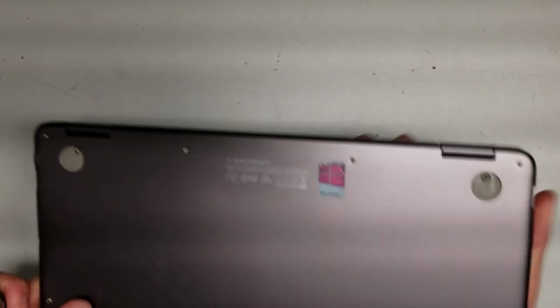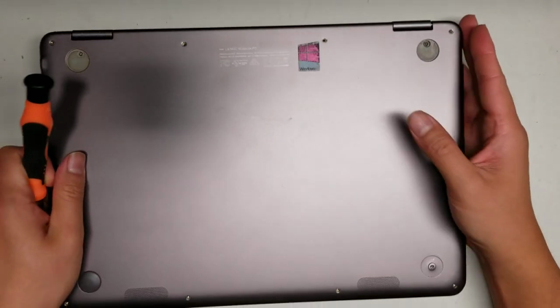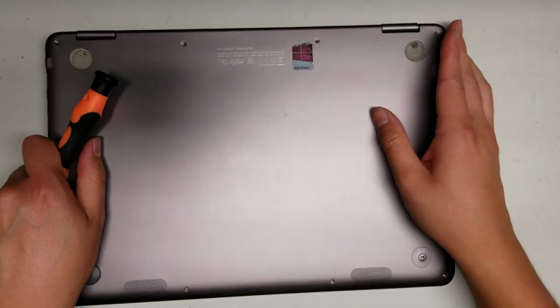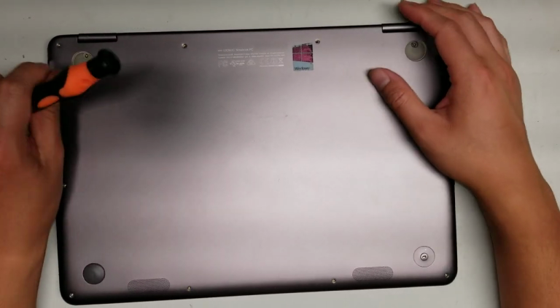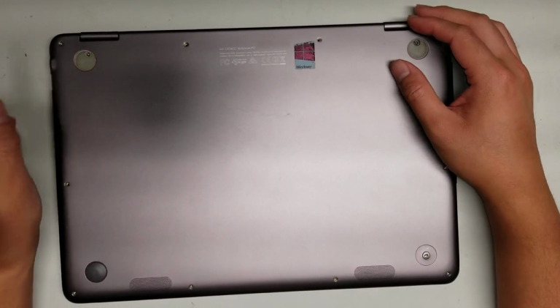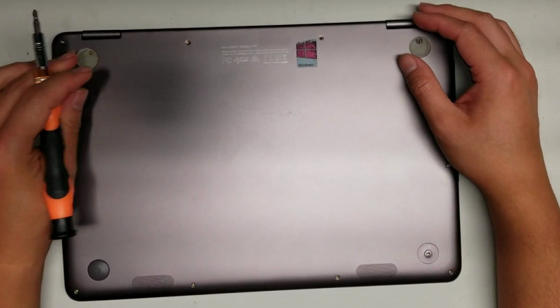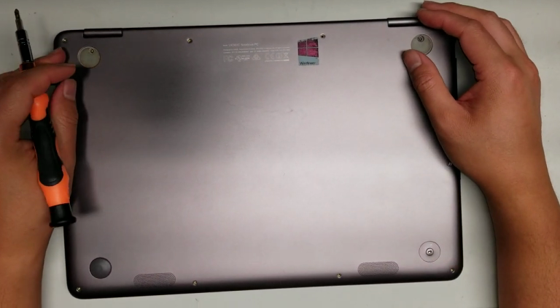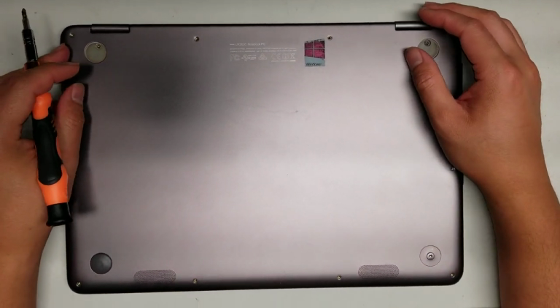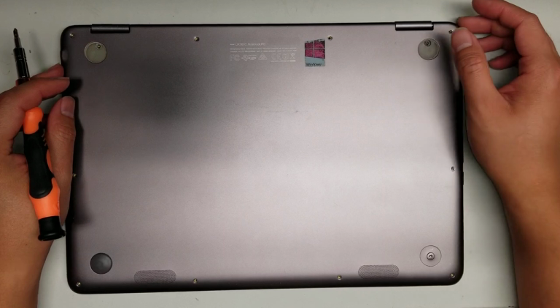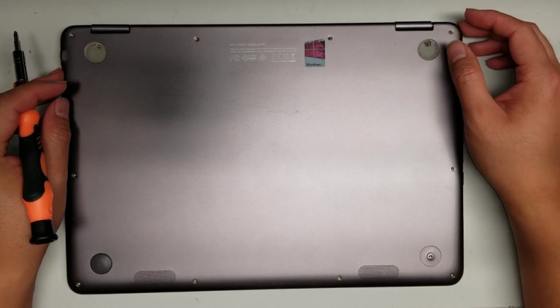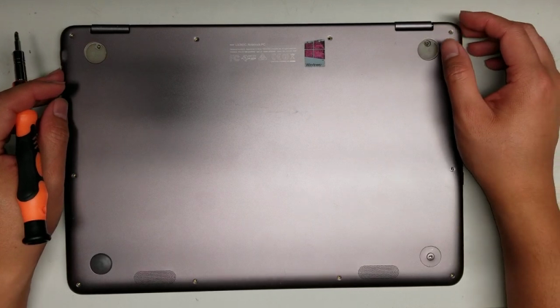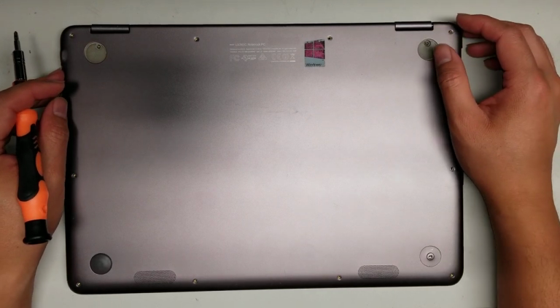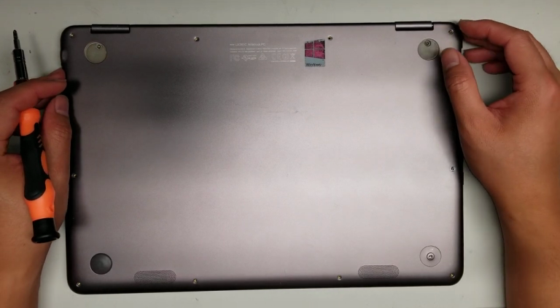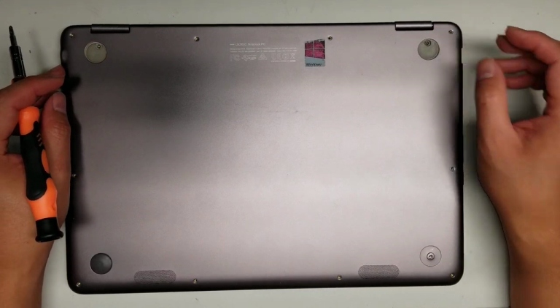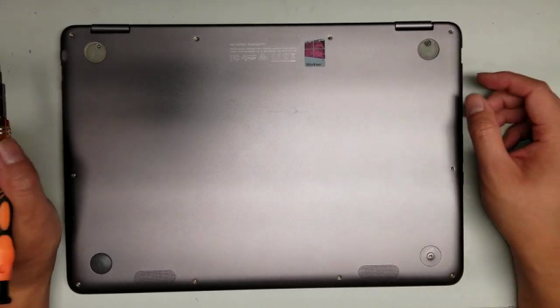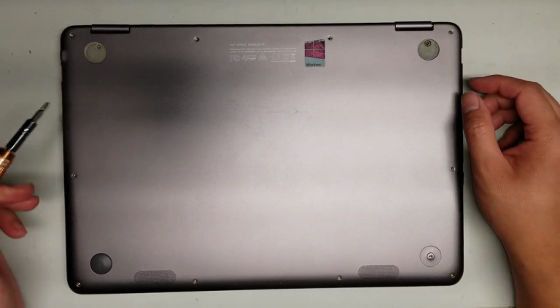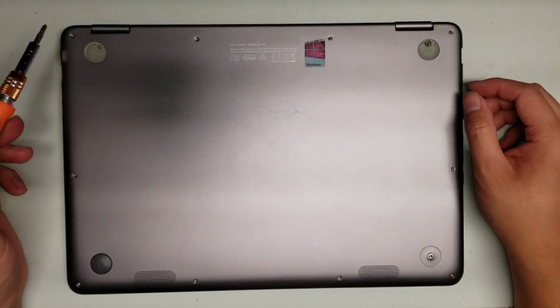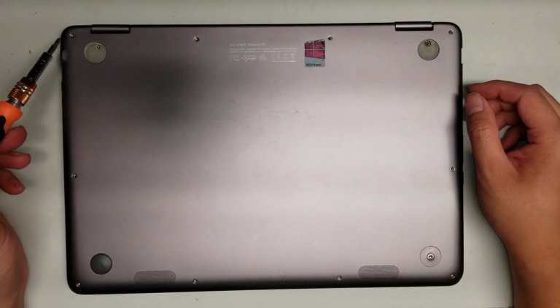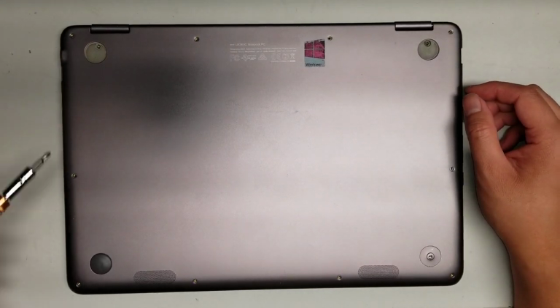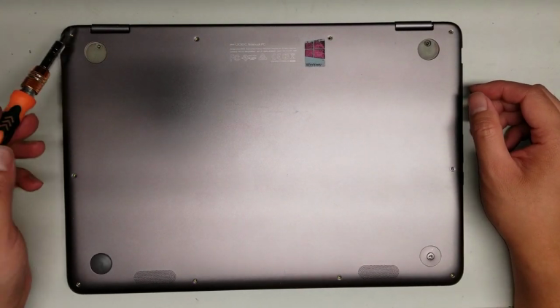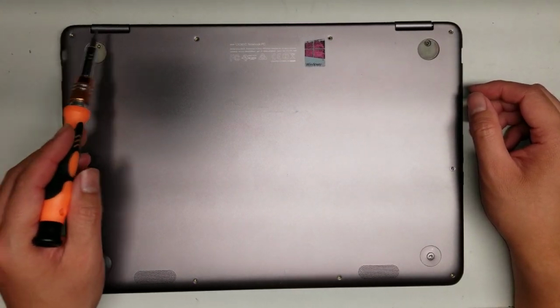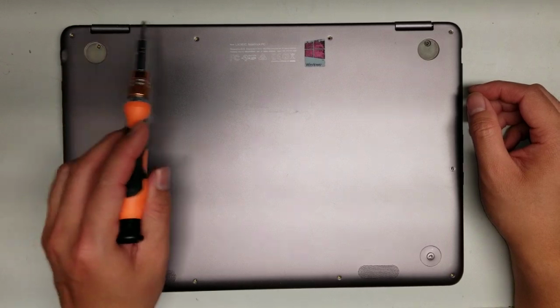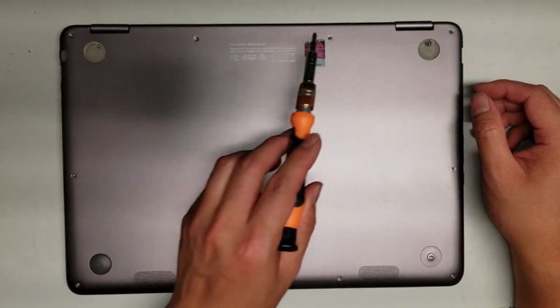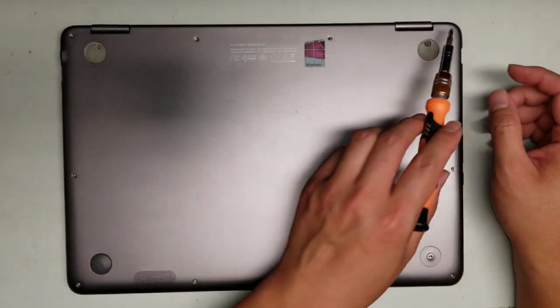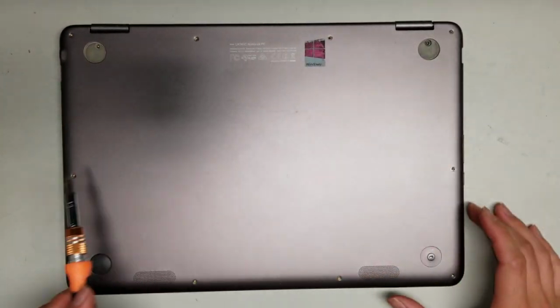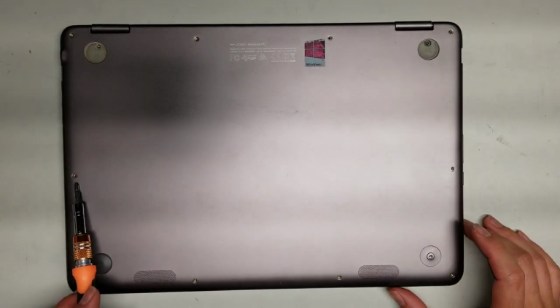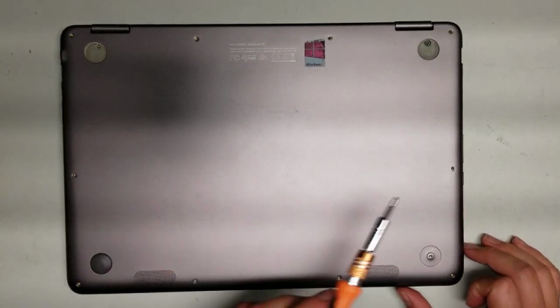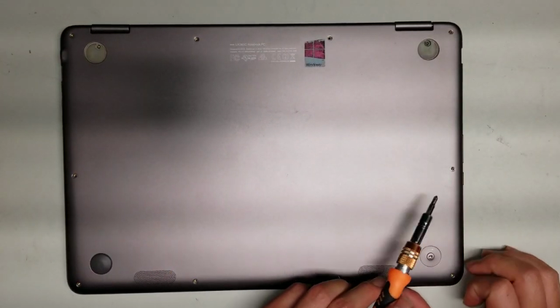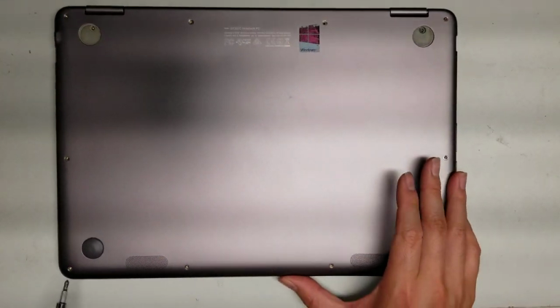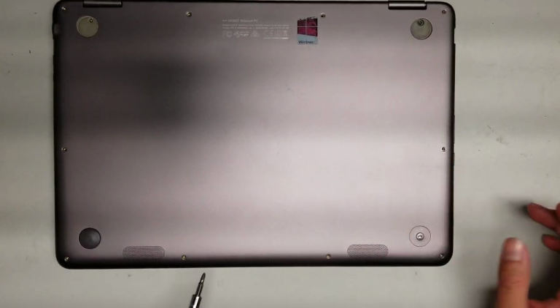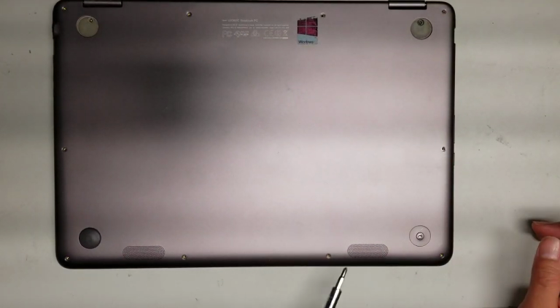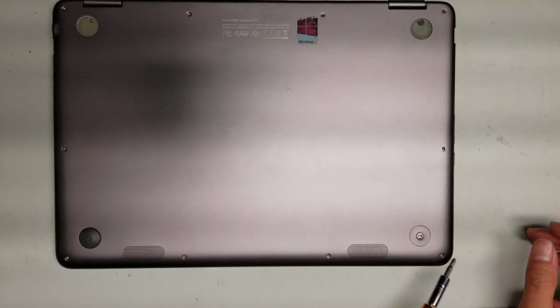First, what you want is to get a T5 screwdriver. You'll use the T5 bit and remove all these screws — 1, 2, 3, 4, 5, 6, 7, 8, 9, 10.